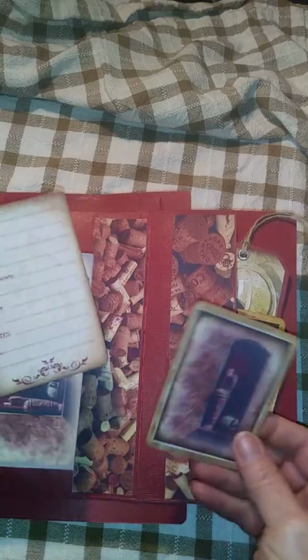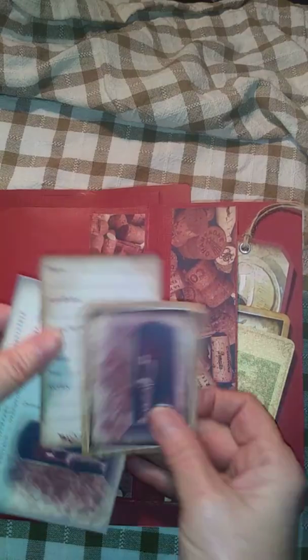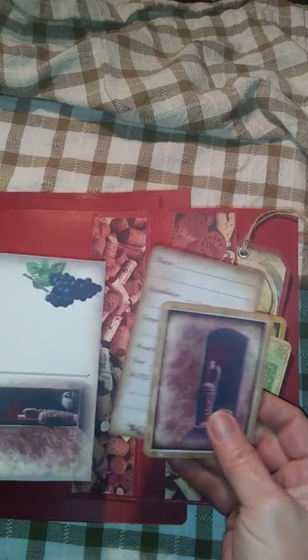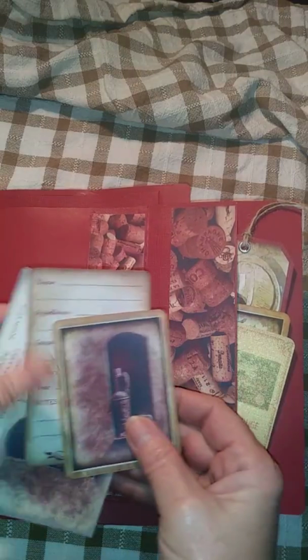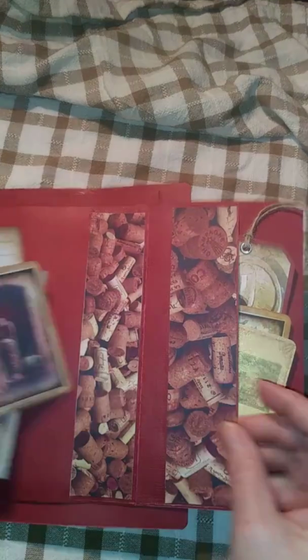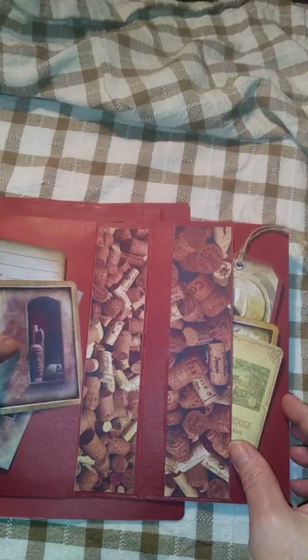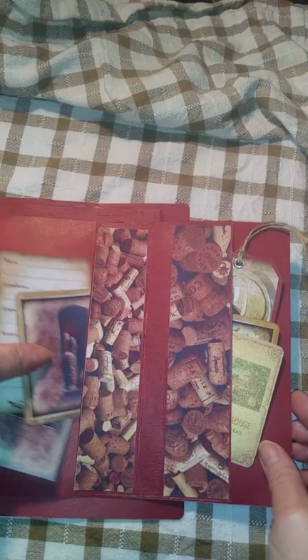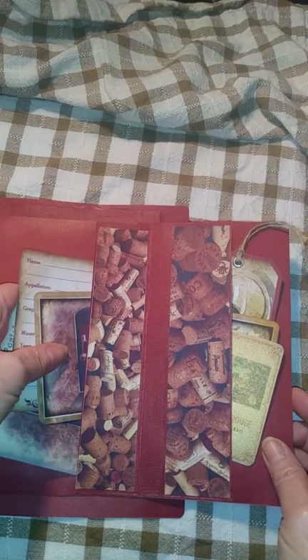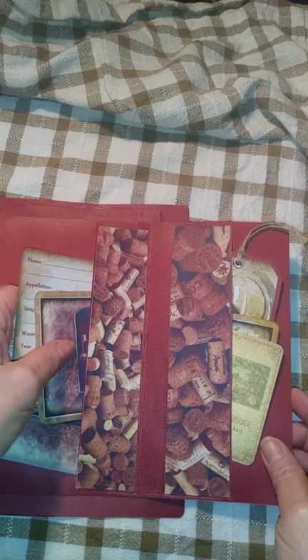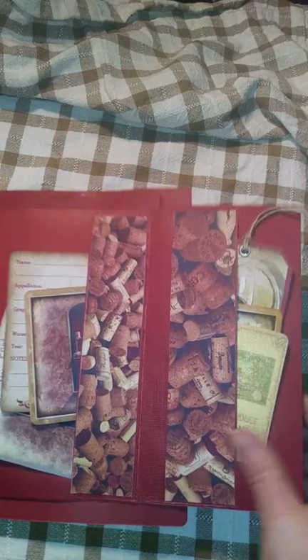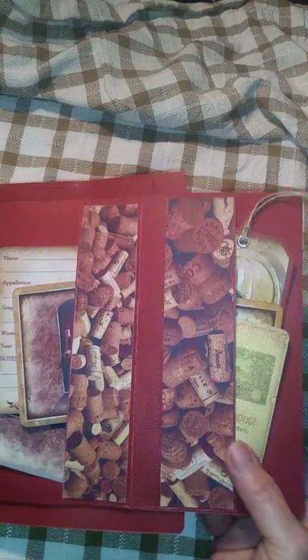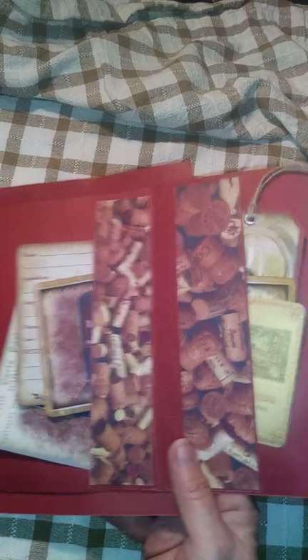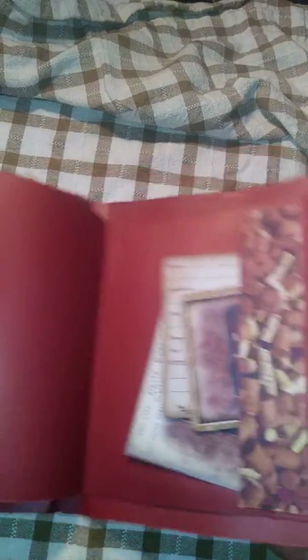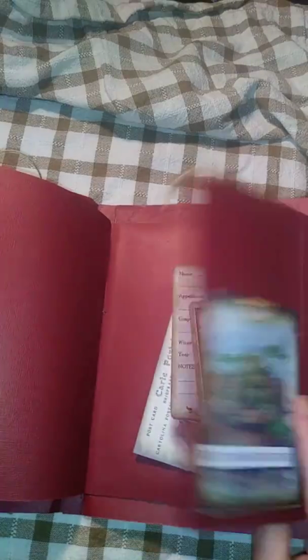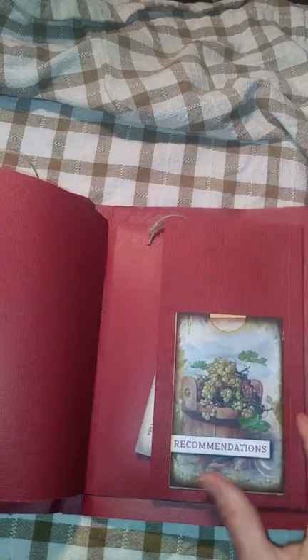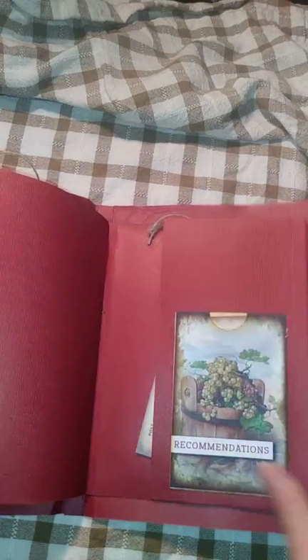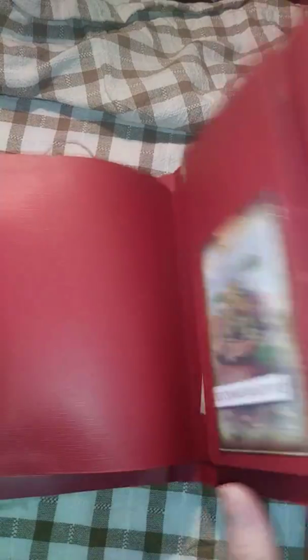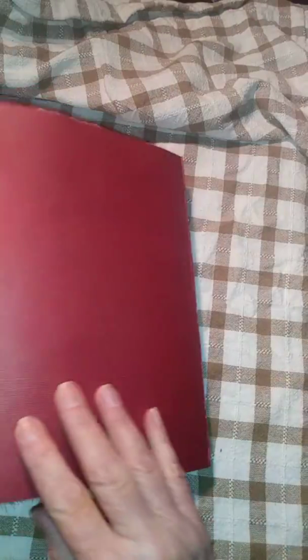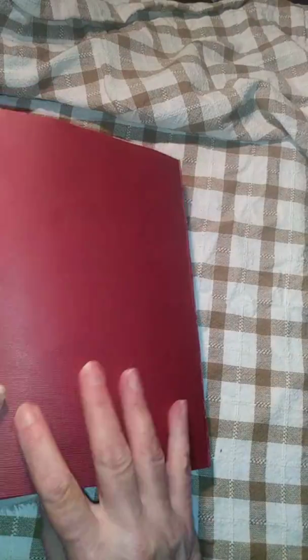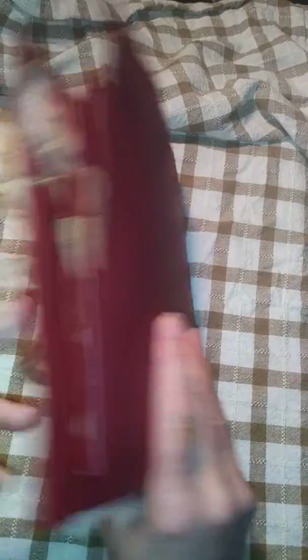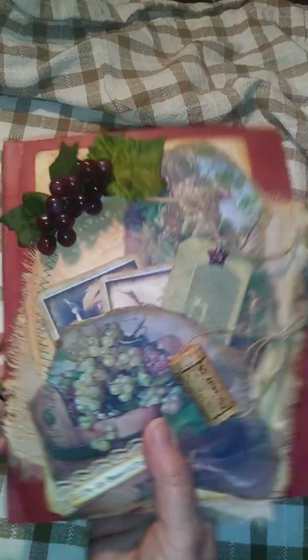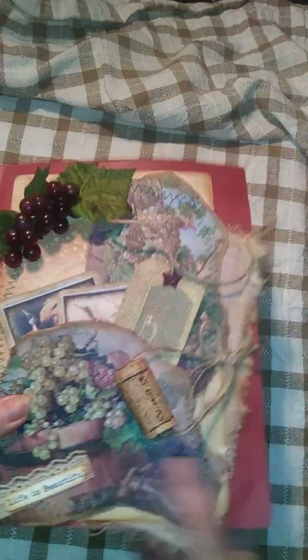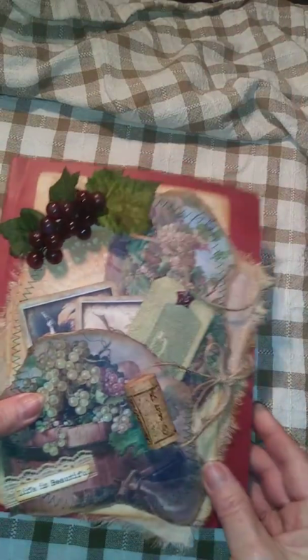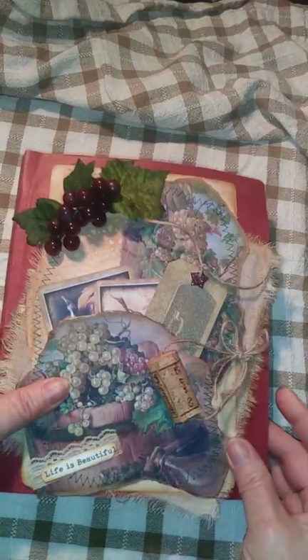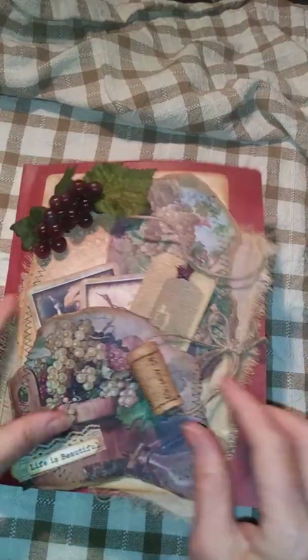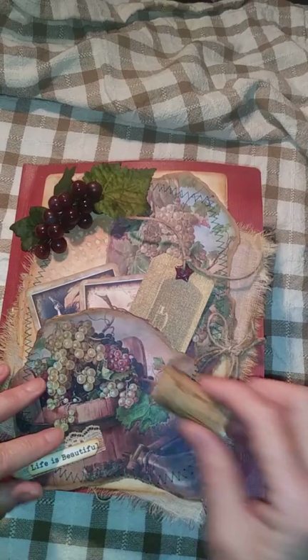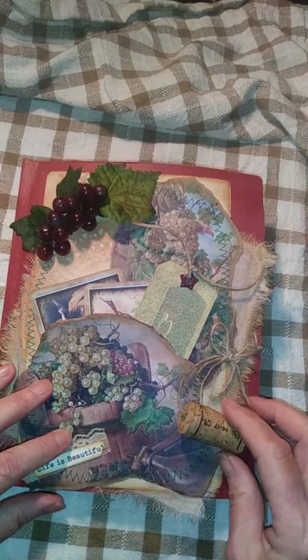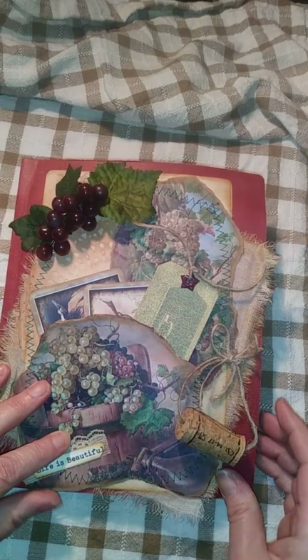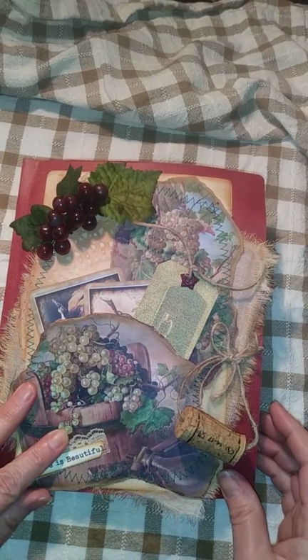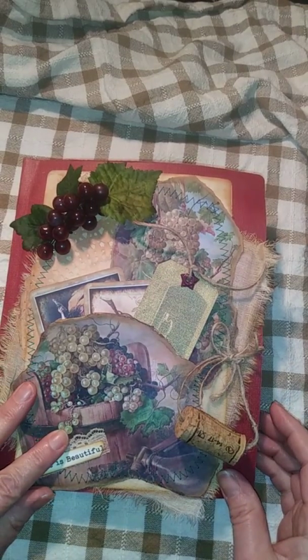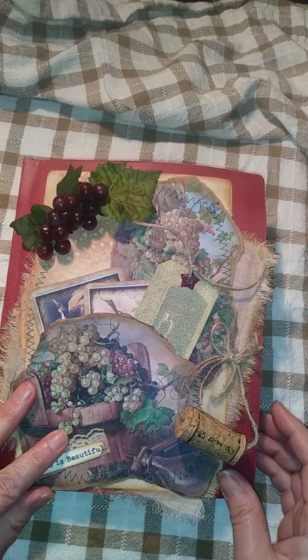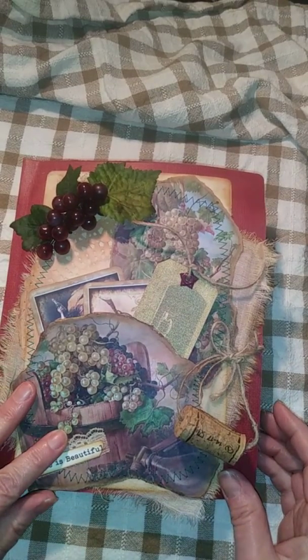So there you go. Kelly, I had an awesome time making this. It was a lot of fun. I hope you guys enjoyed the journal. Let me know what you think in your comments below and hit the subscribe button. You have a good day. Bye.